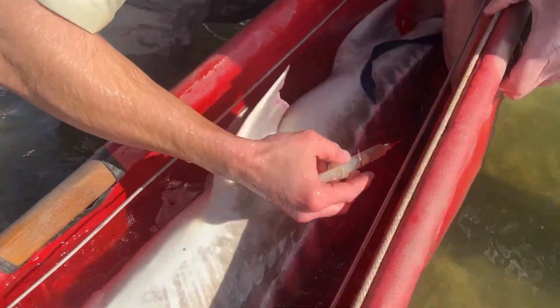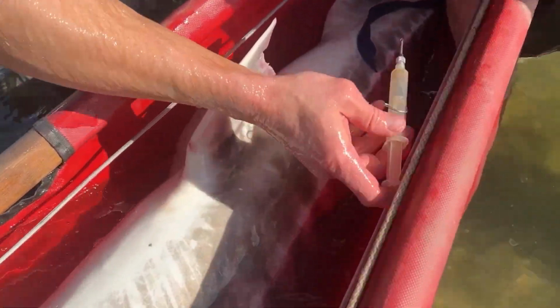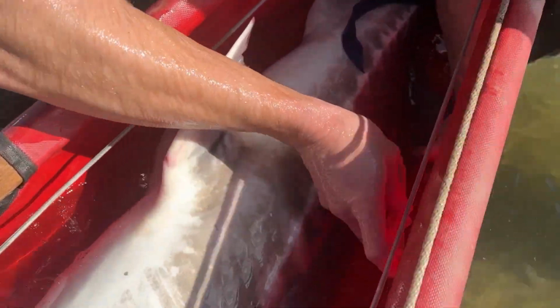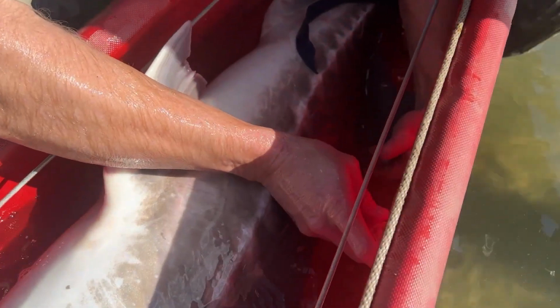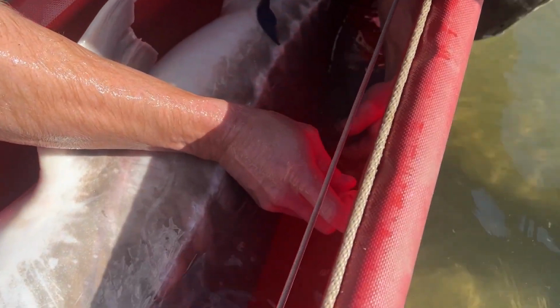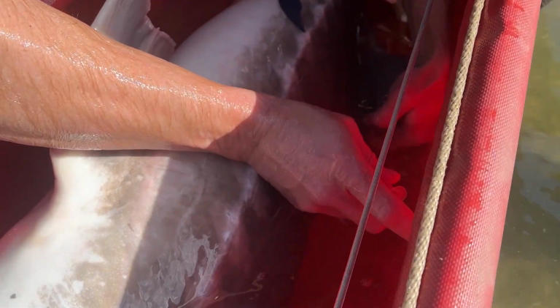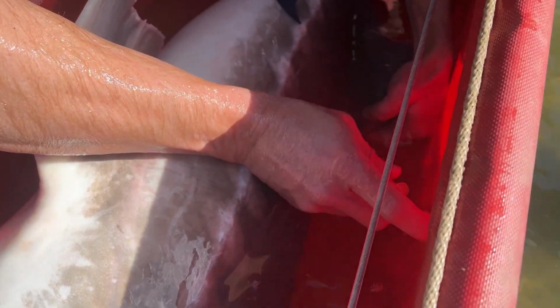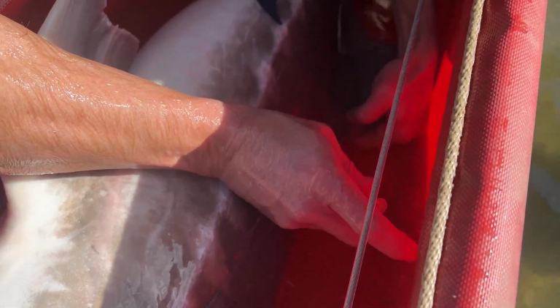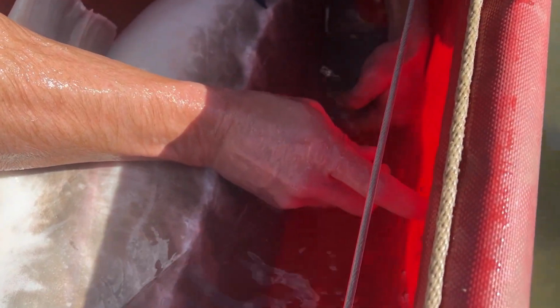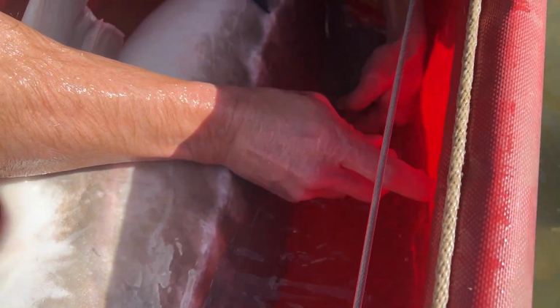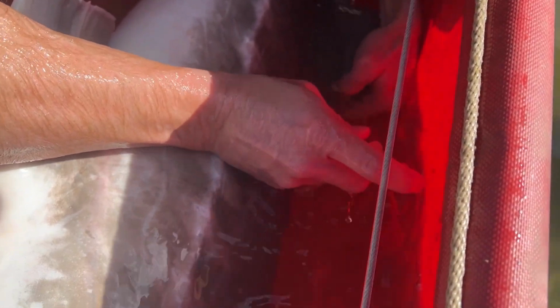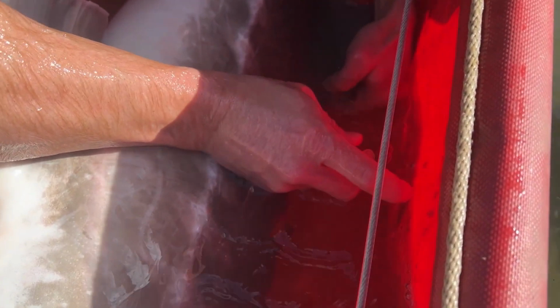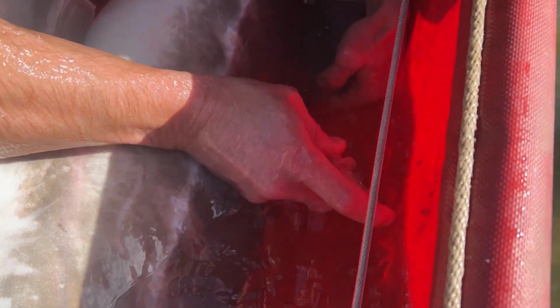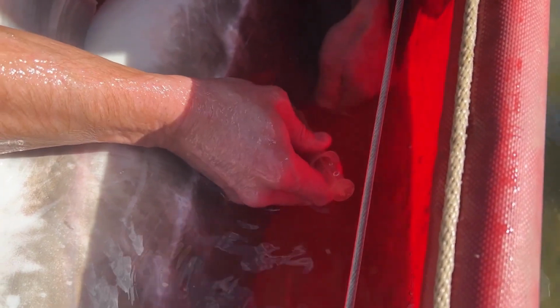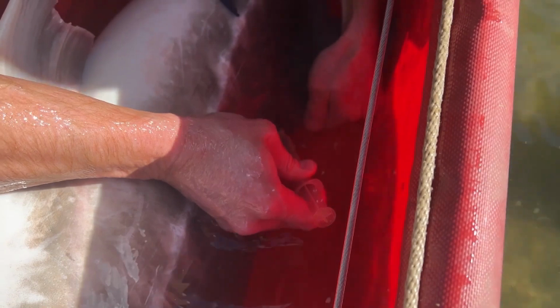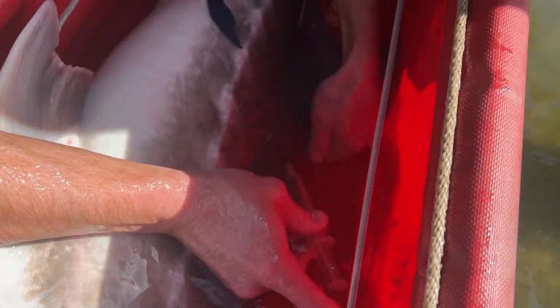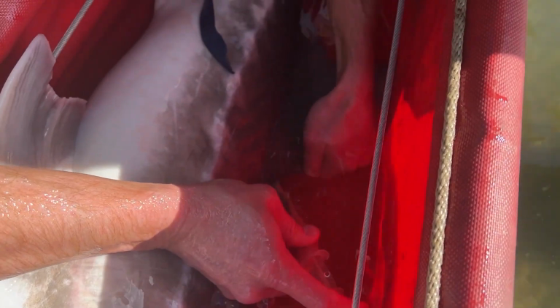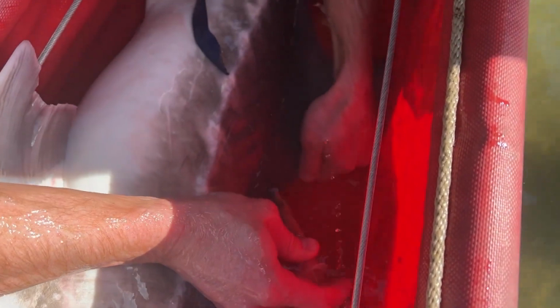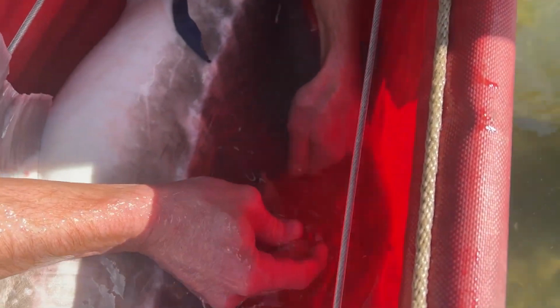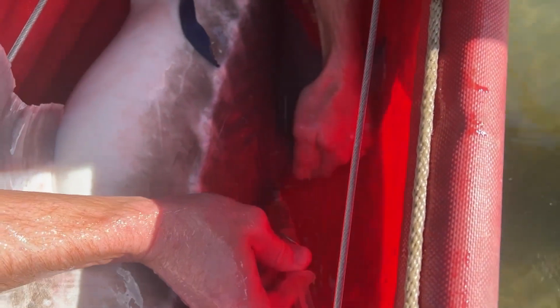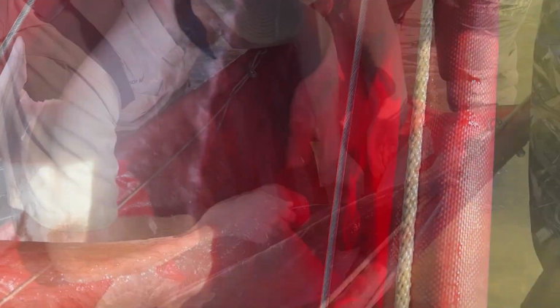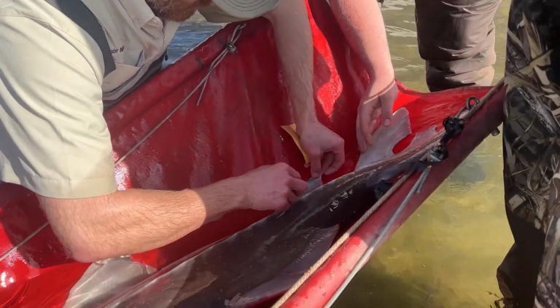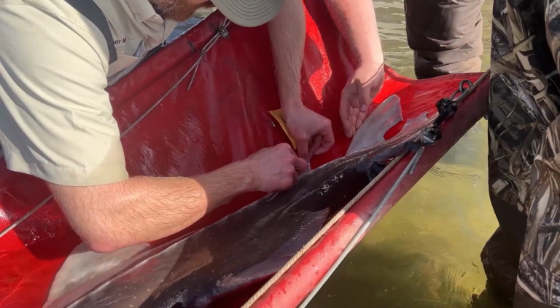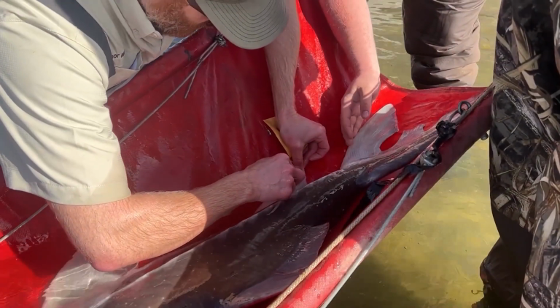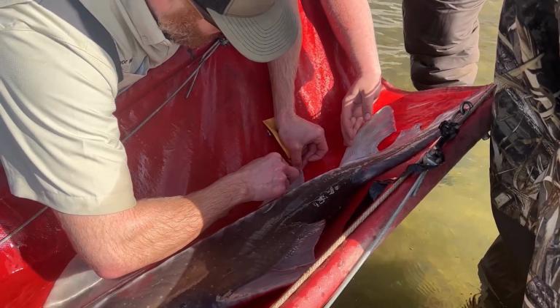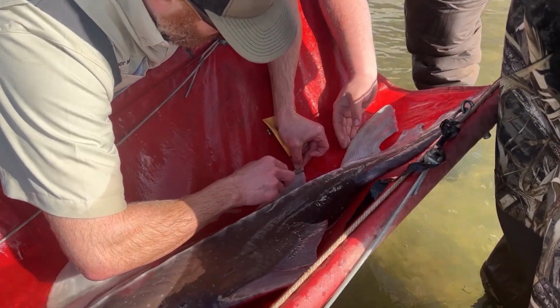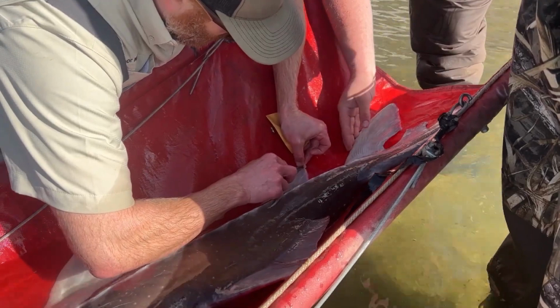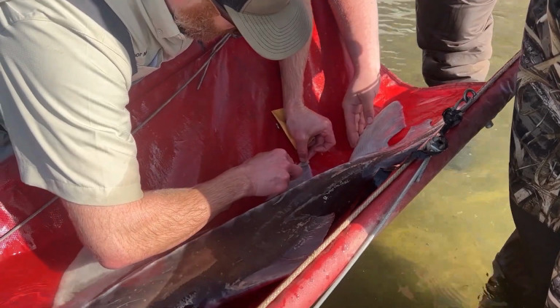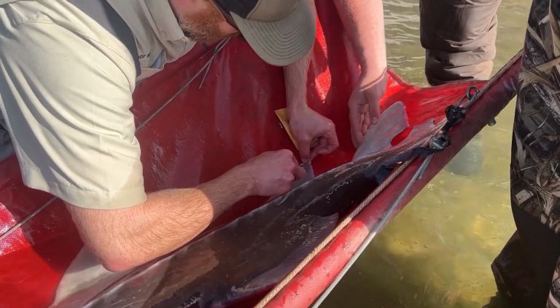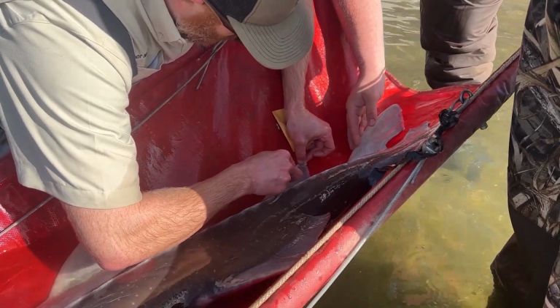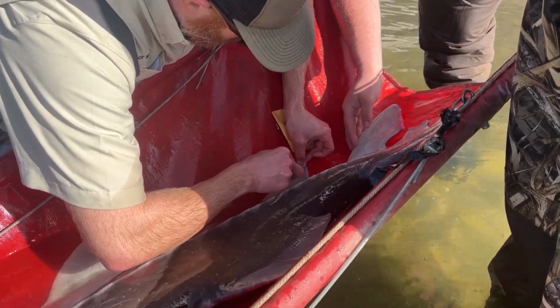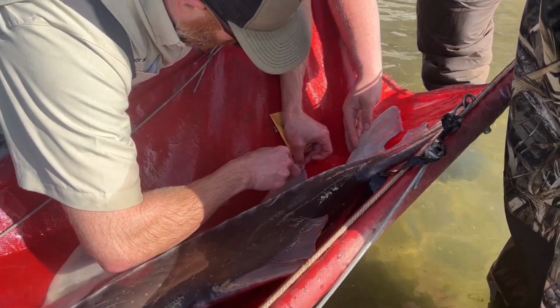Prior to releasing this fish in the reservoir, we collected some biological data. We pit tagged the fish, which gives the sturgeon an individual identification number so we can track it at a later point in time. We also took a genetic sample, a total length measurement, and a few girth measurements.